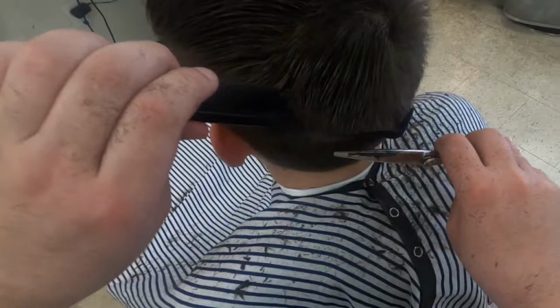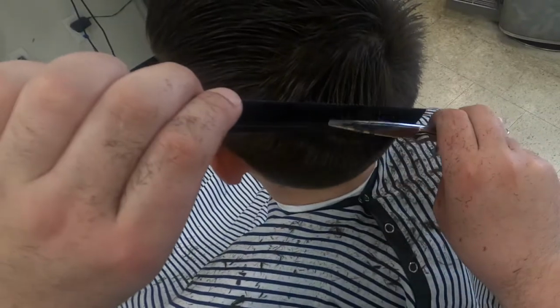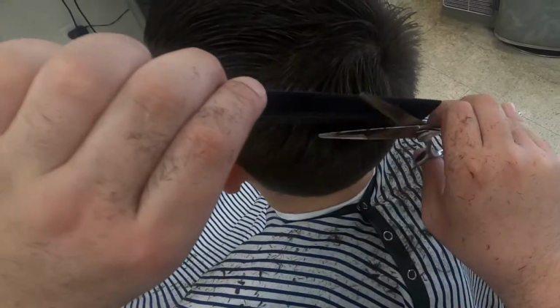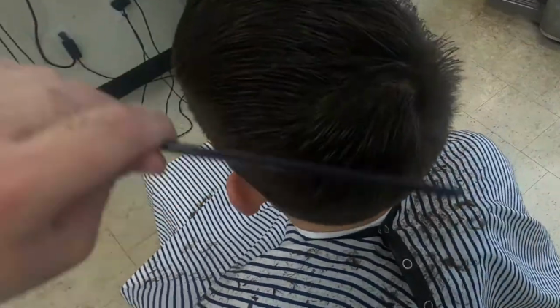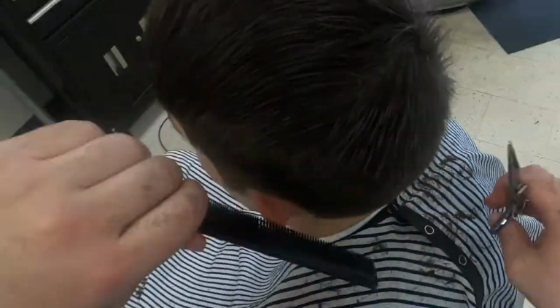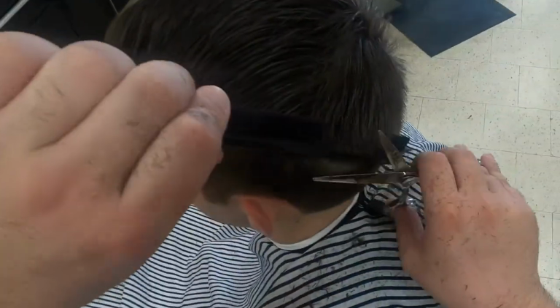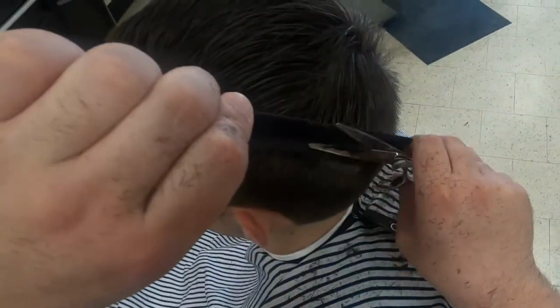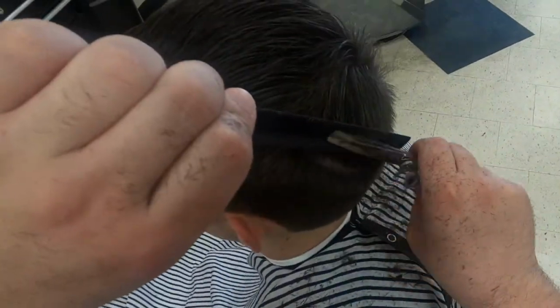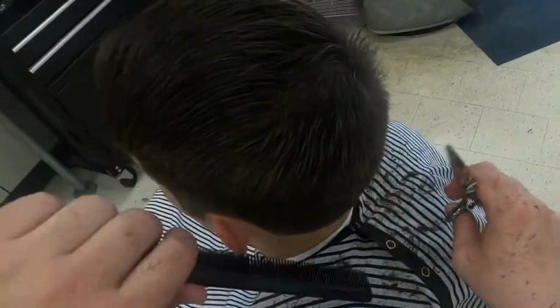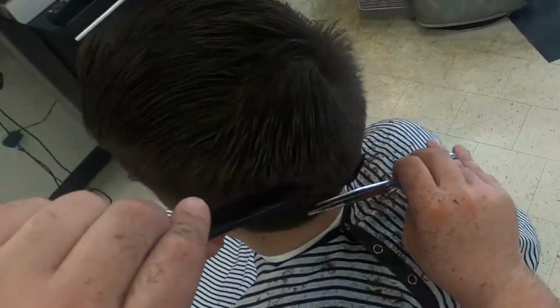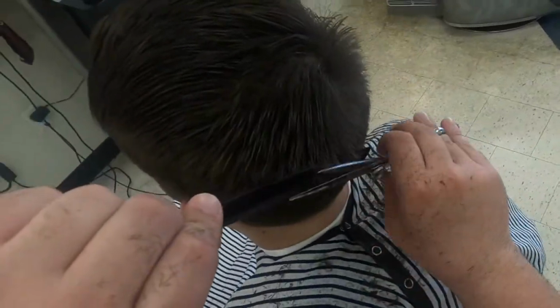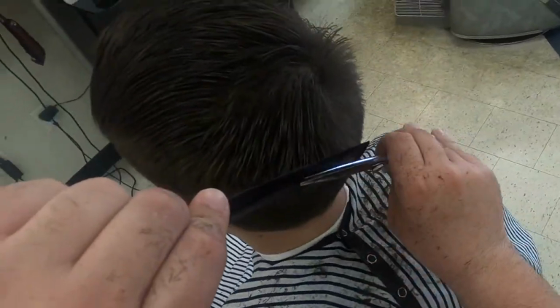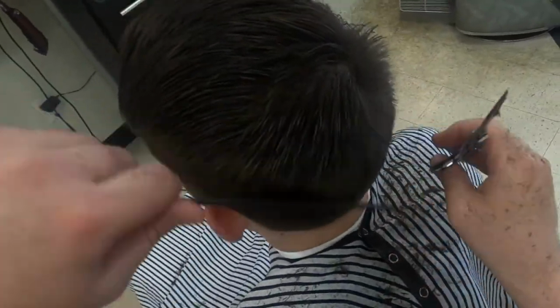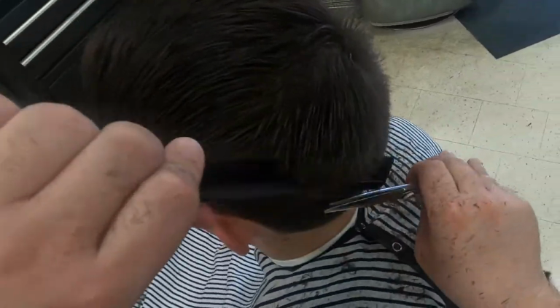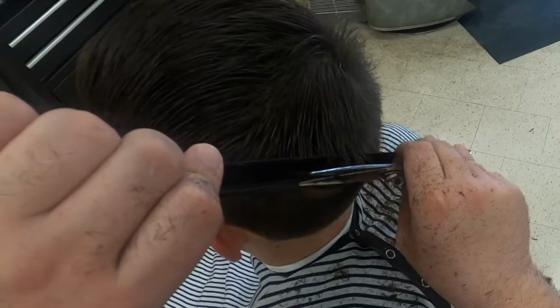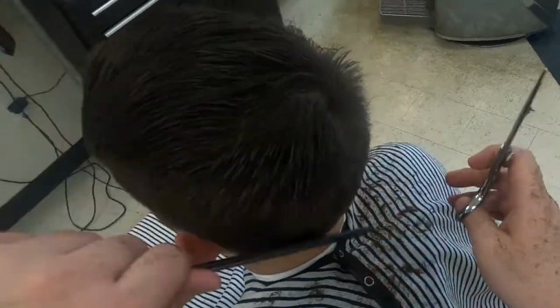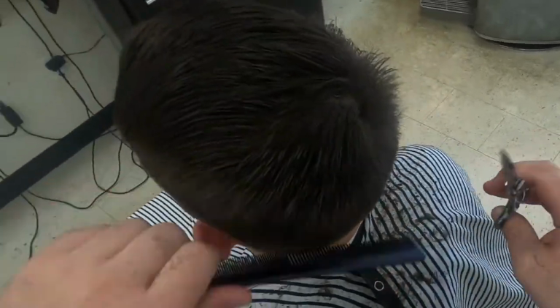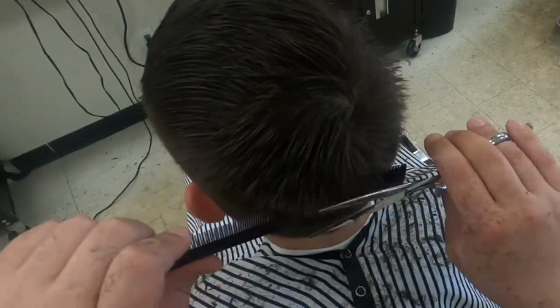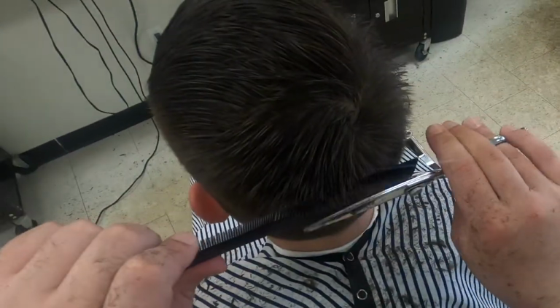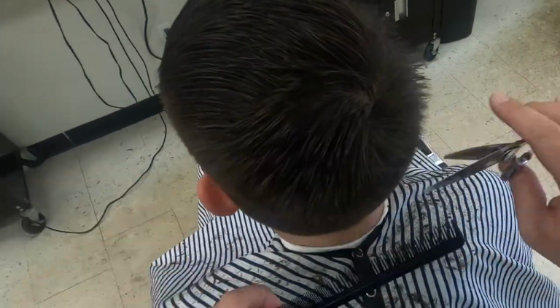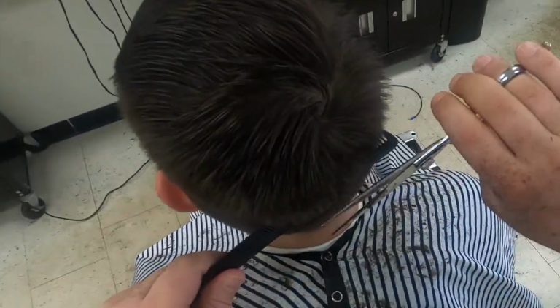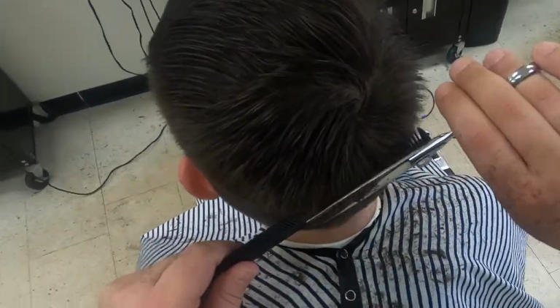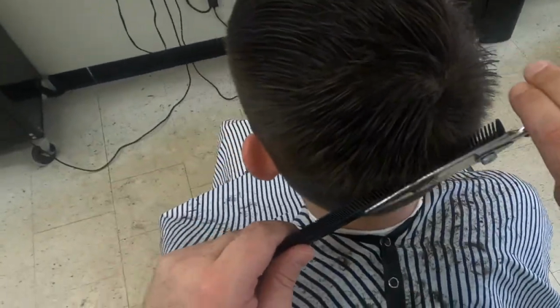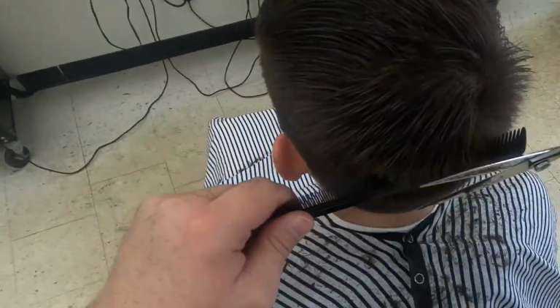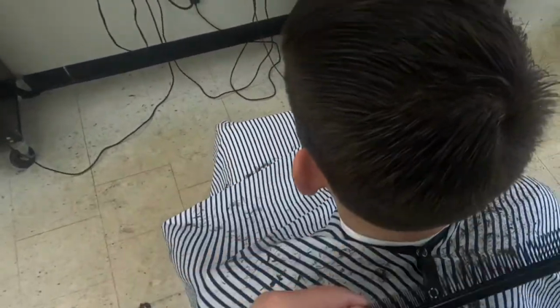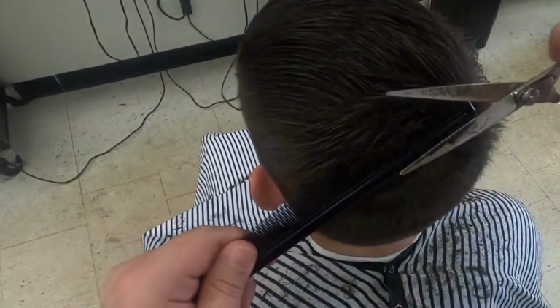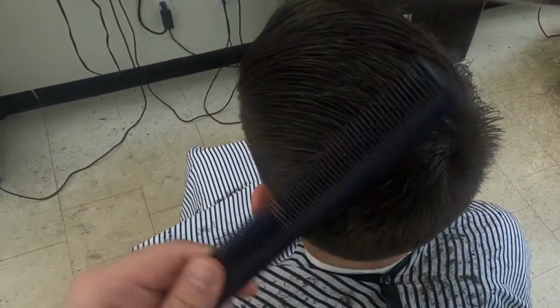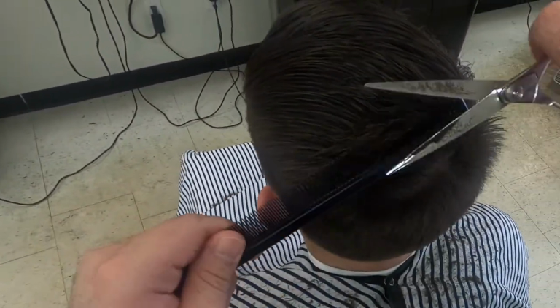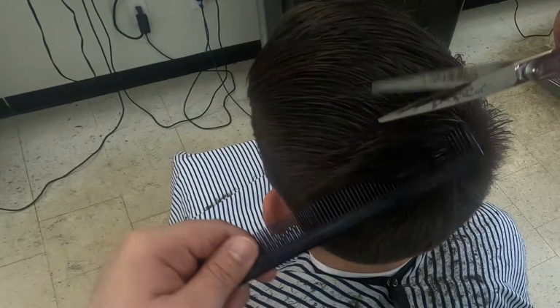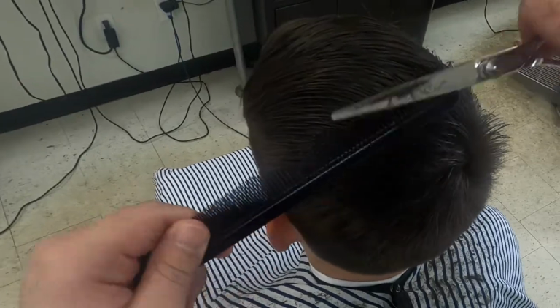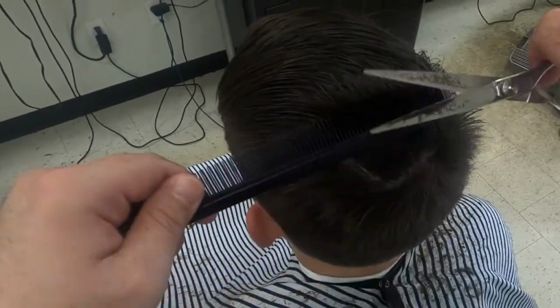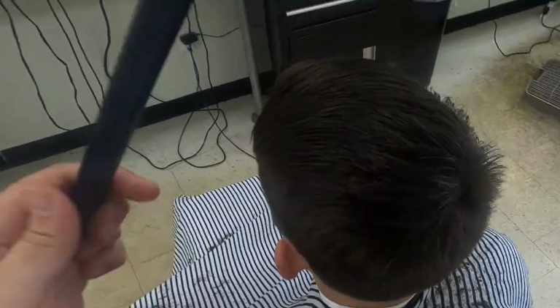For the back cowlick on this haircut, I'll trim the bottom half of the swirl to a similar length that I cut the bridge on the parted side. The top half of the cowlick will be left longer and used as part of the comb over.